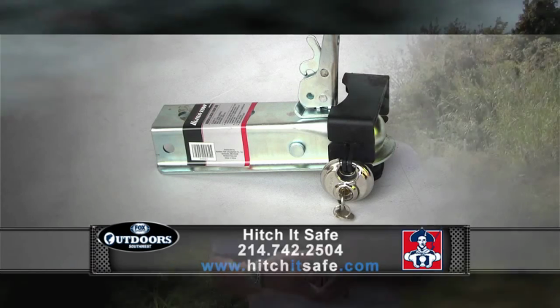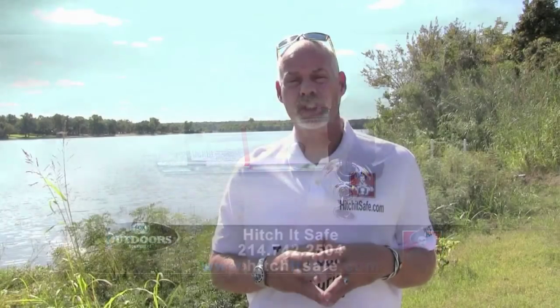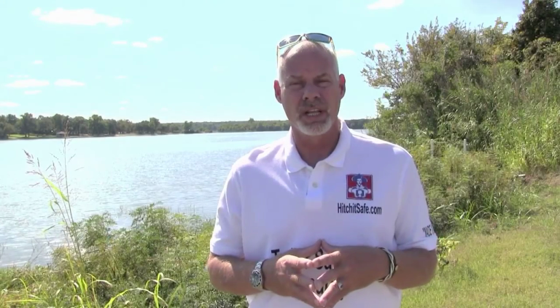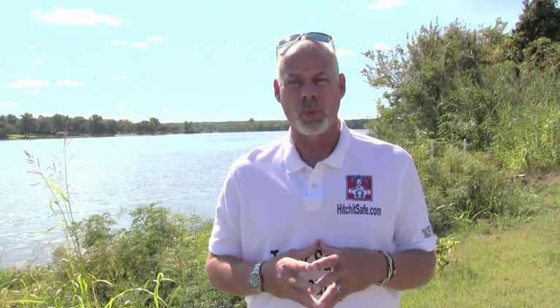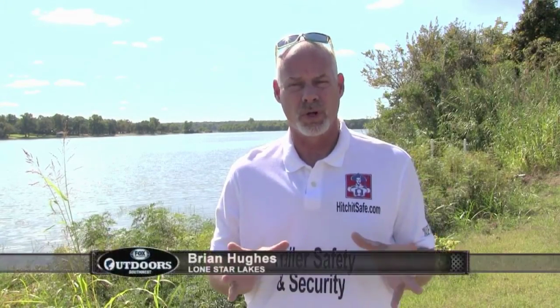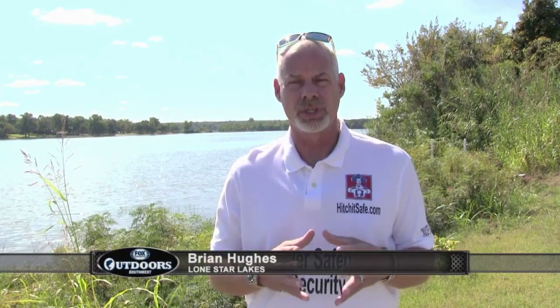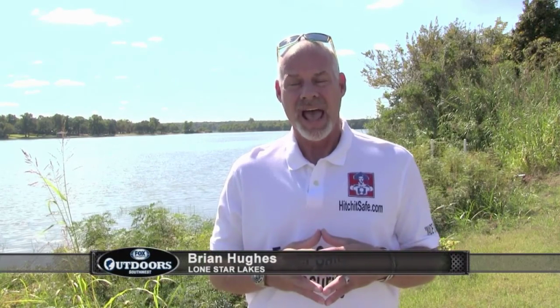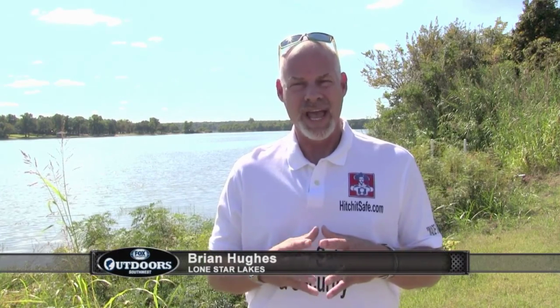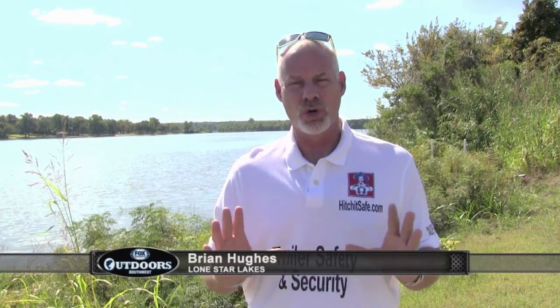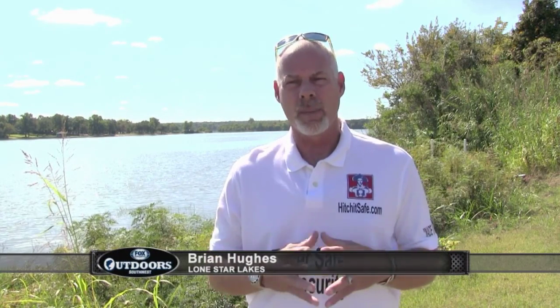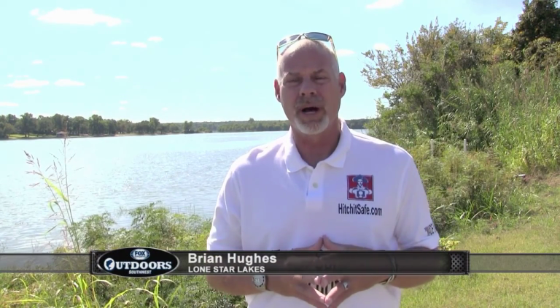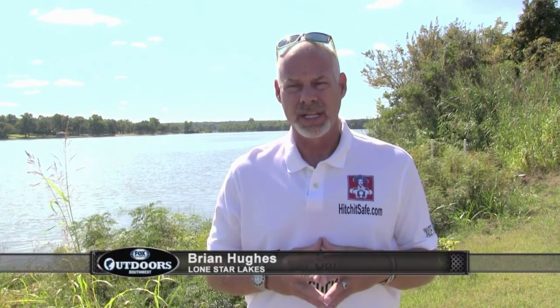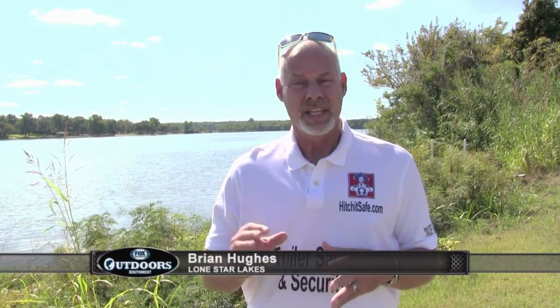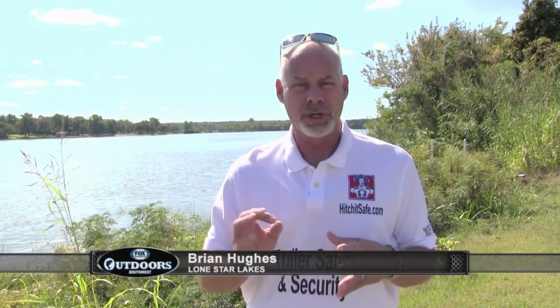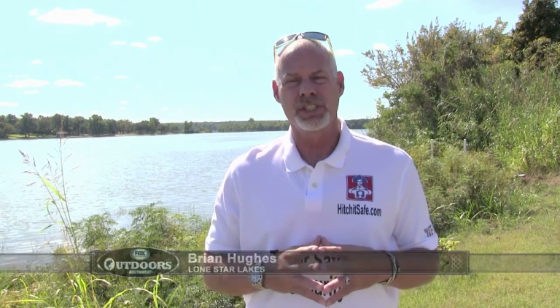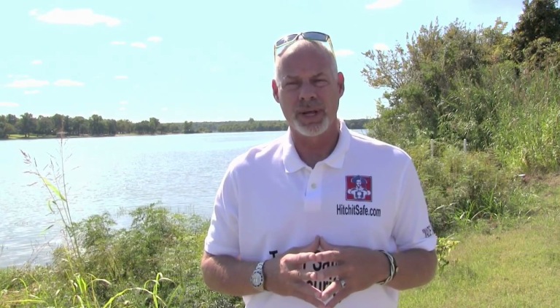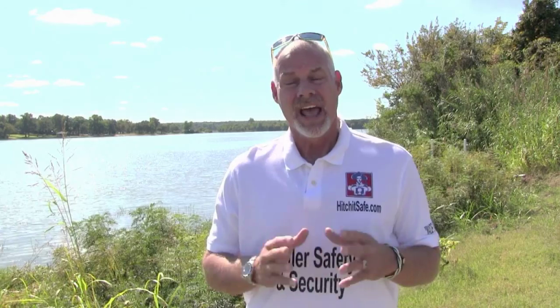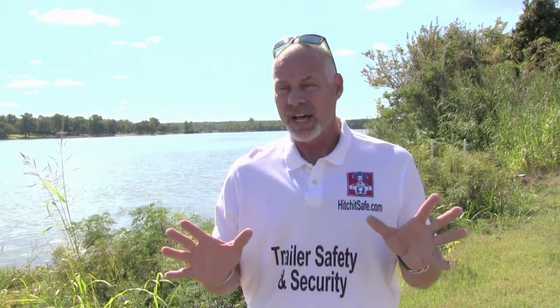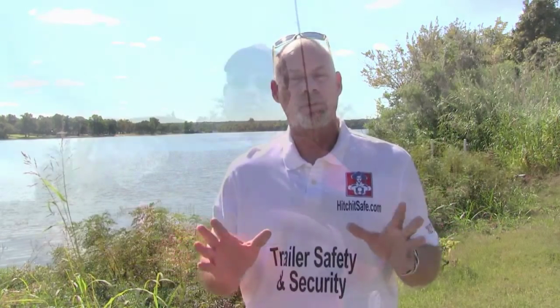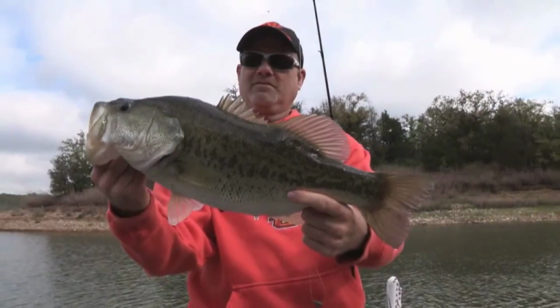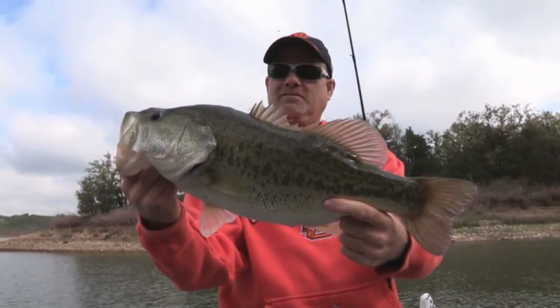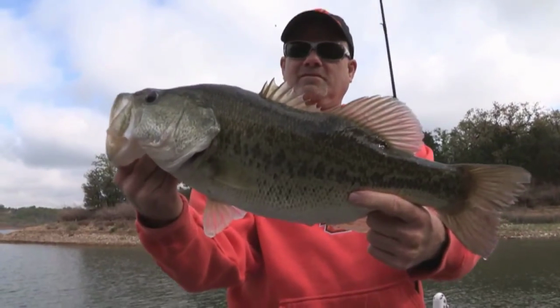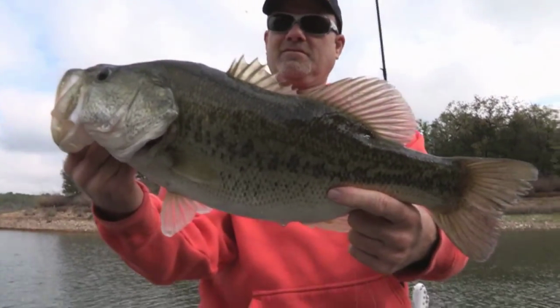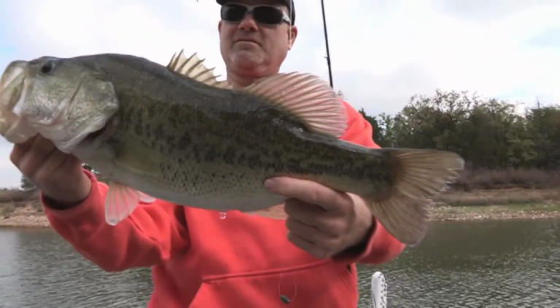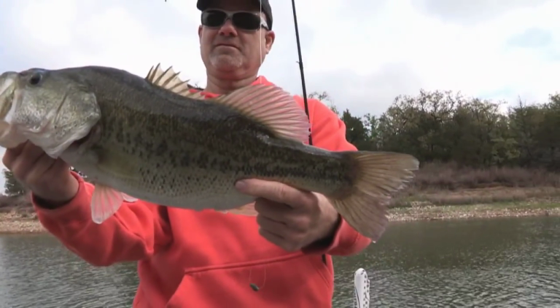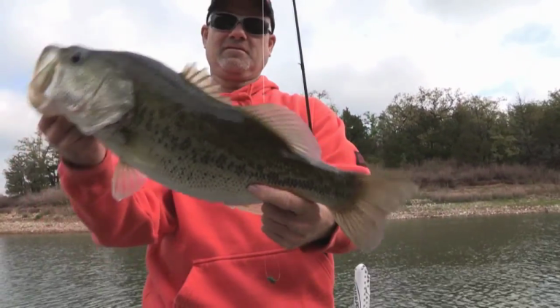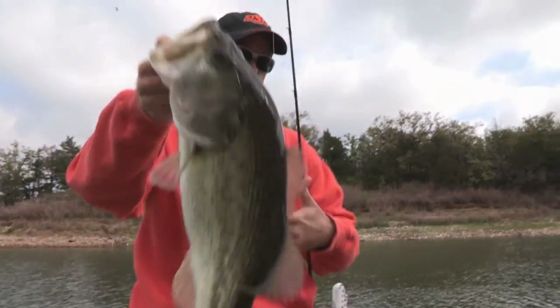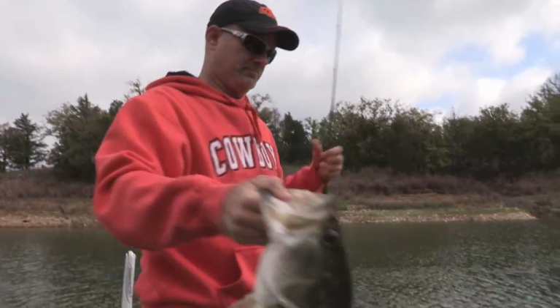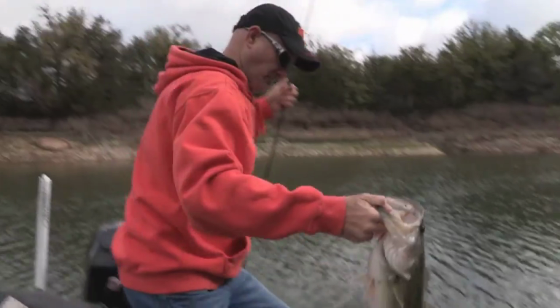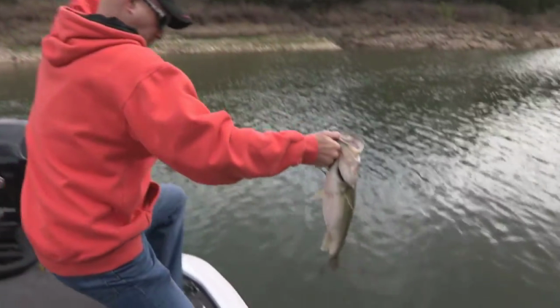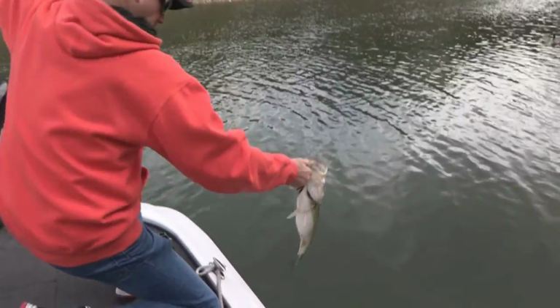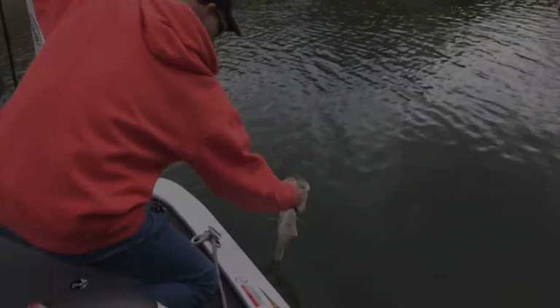This week we're going to start at Lake Fork, where the fall temperatures have created a great topwater bite early. Then you can transition to spinner baits, and finally for the bigger fish, use your 10-inch power worms about 10 to 15 feet deep on ridges and humps.